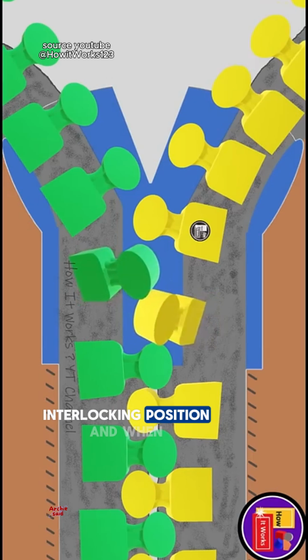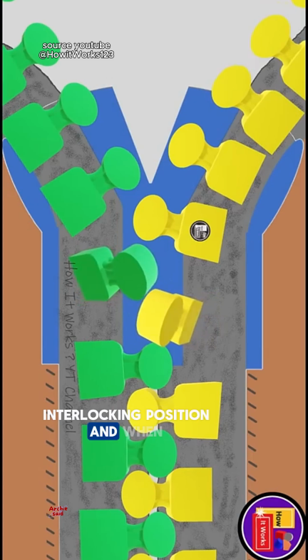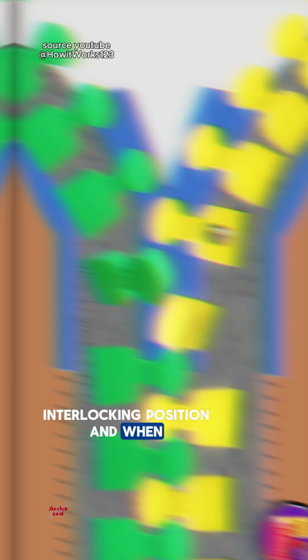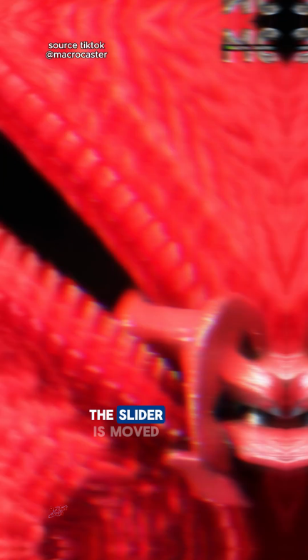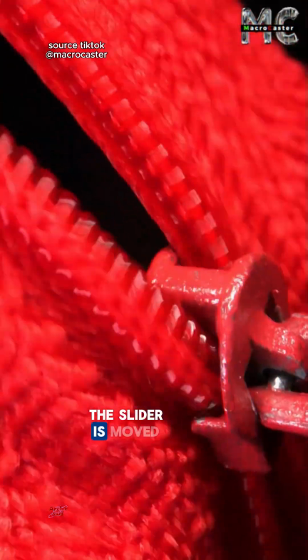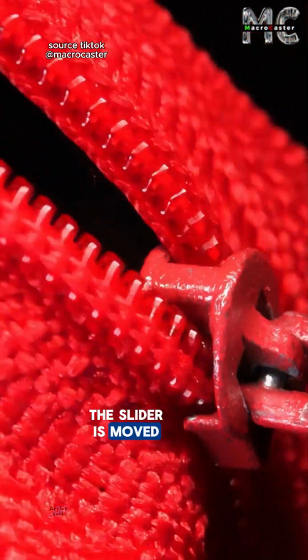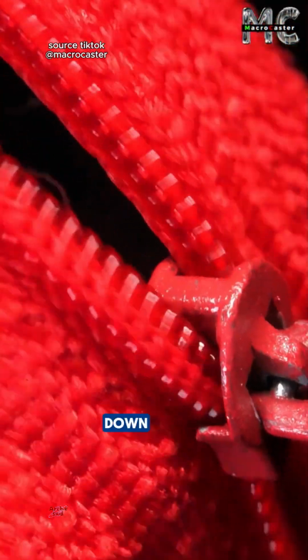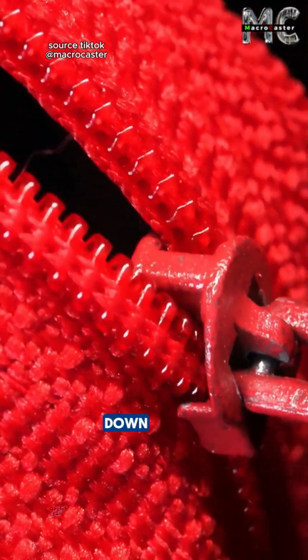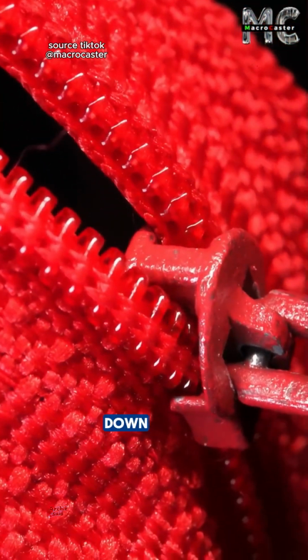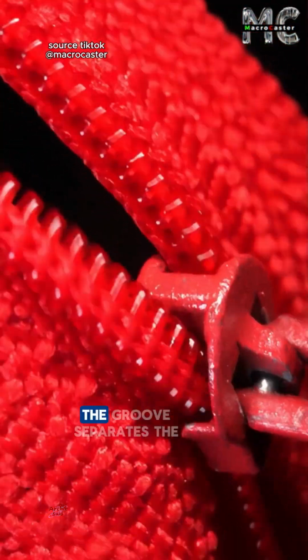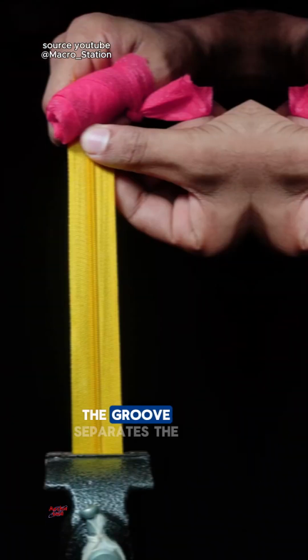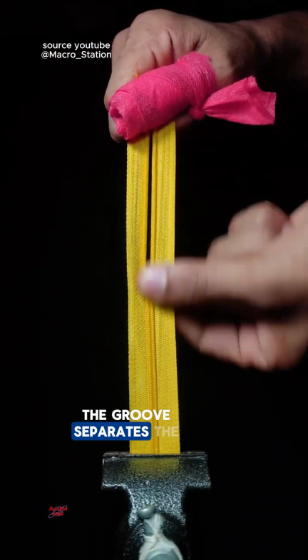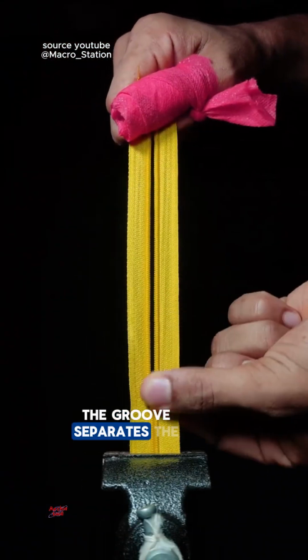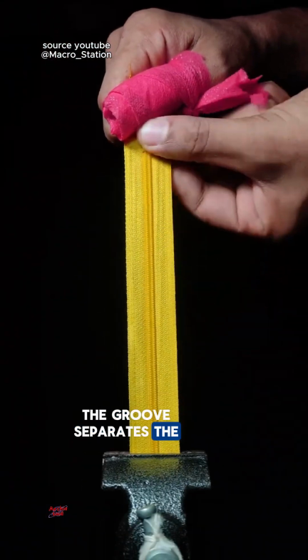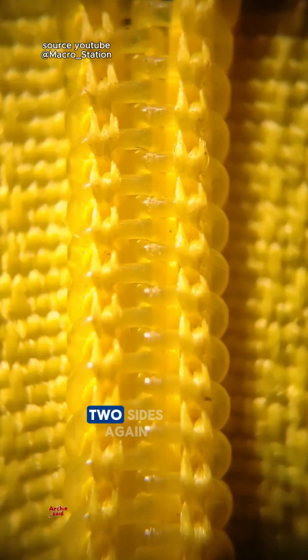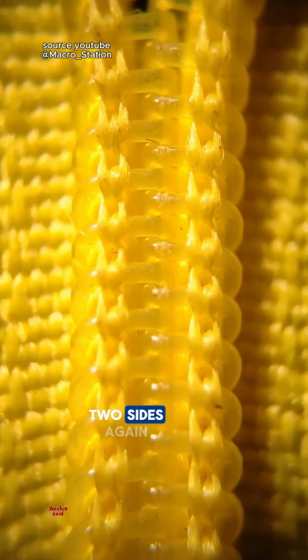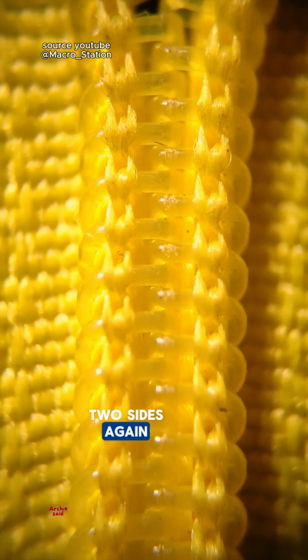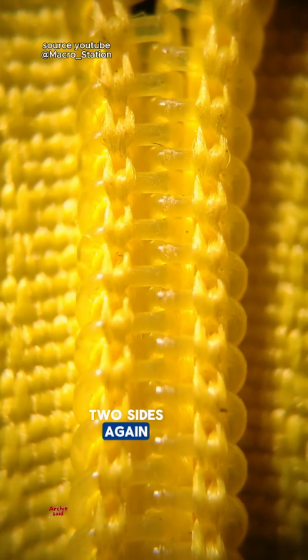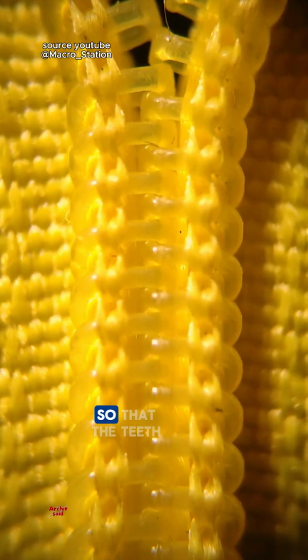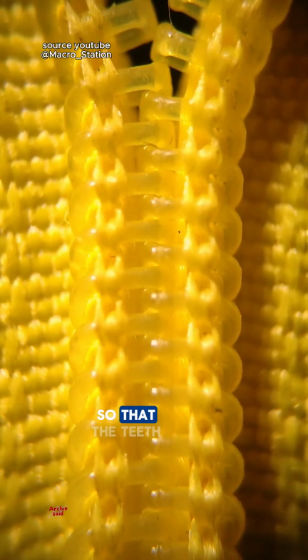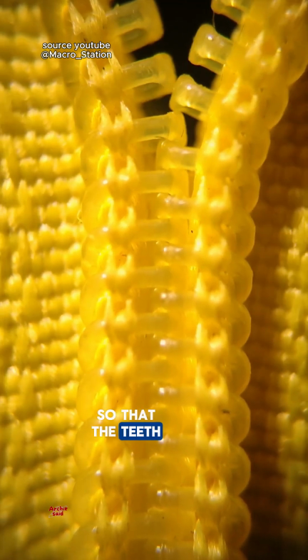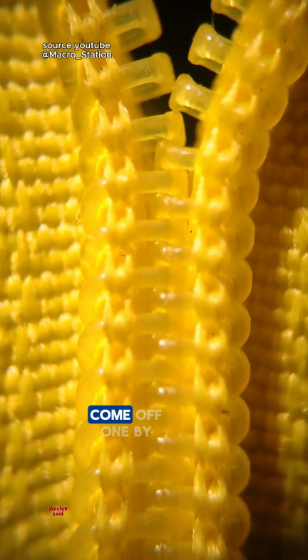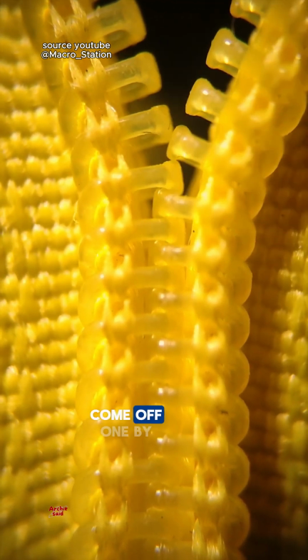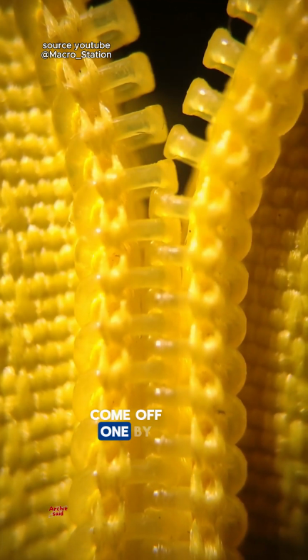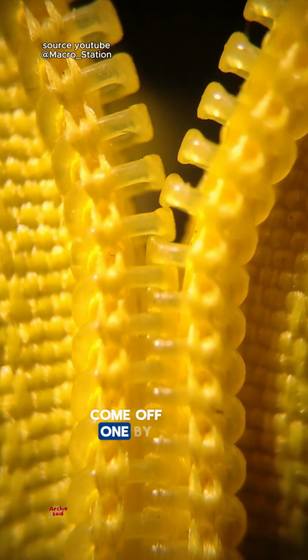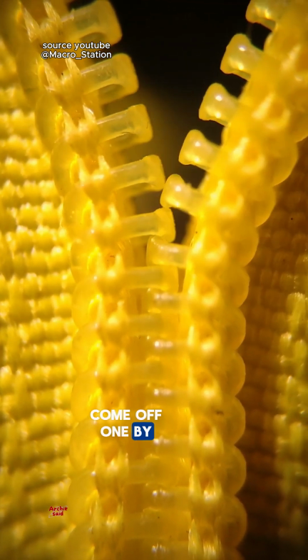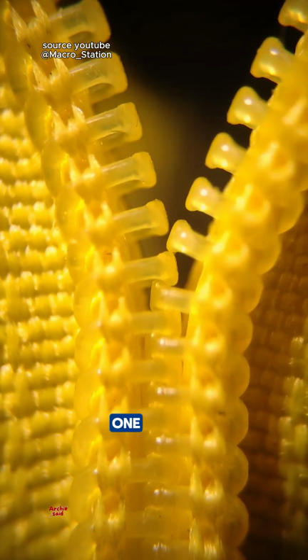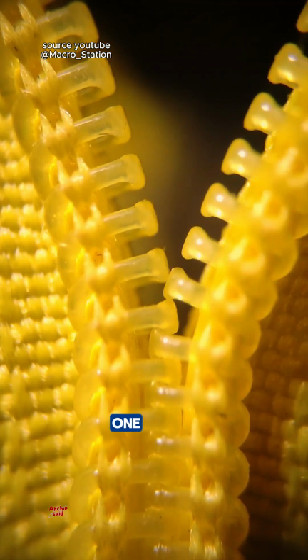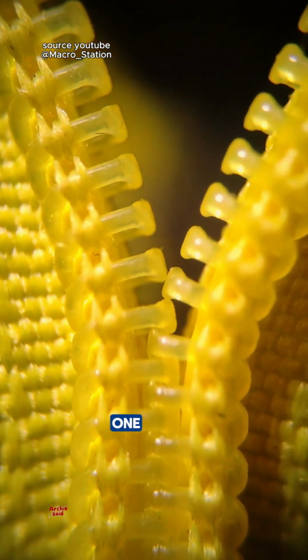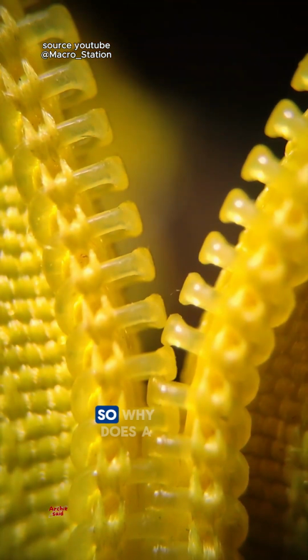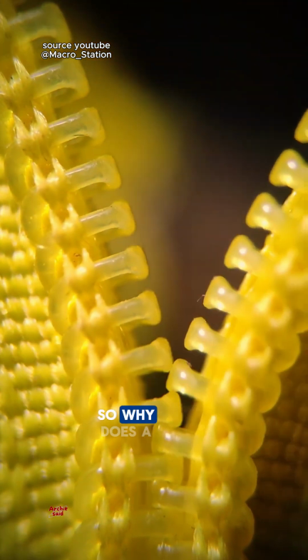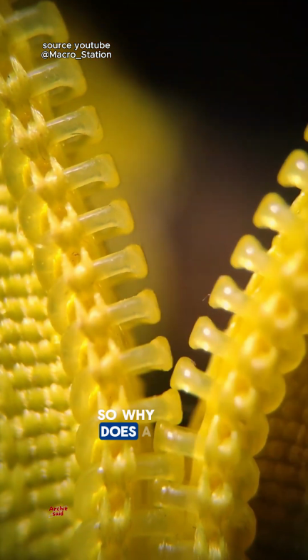And when the slider is moved down, the groove separates the two sides again so that the teeth come off one by one.